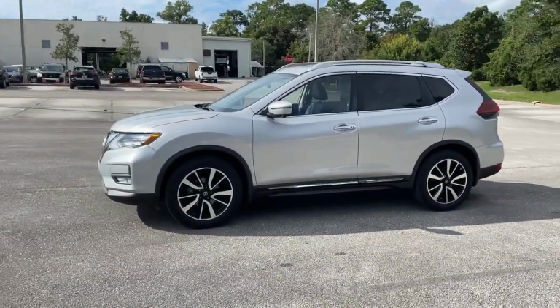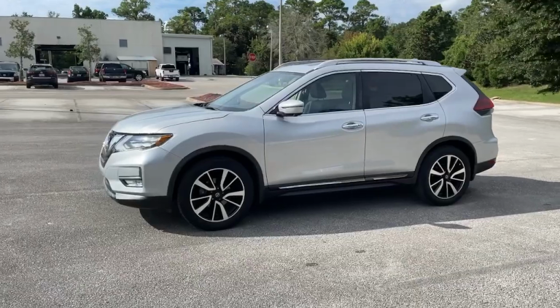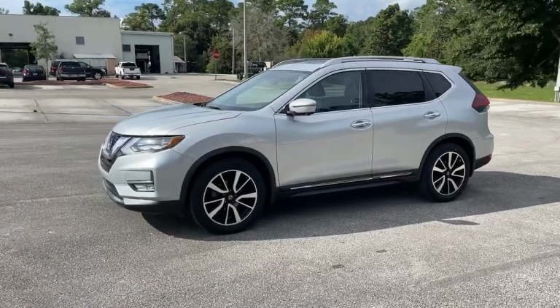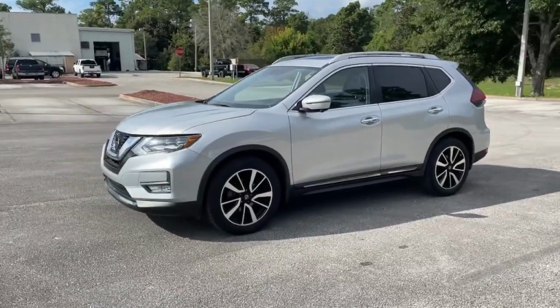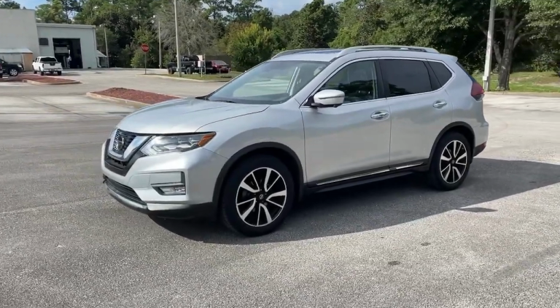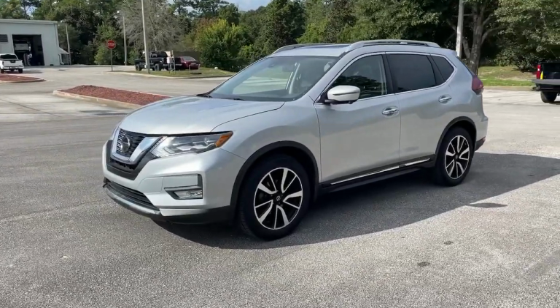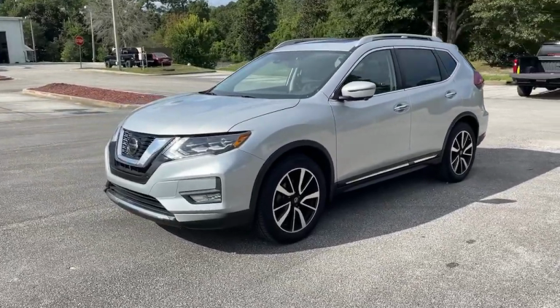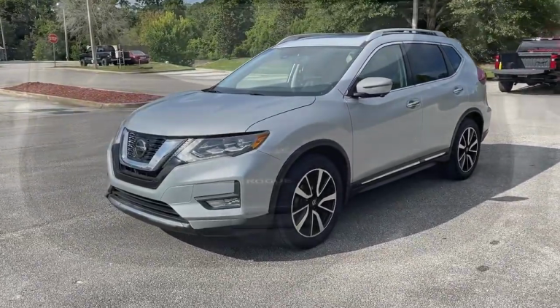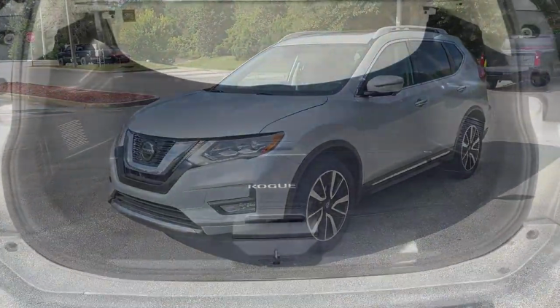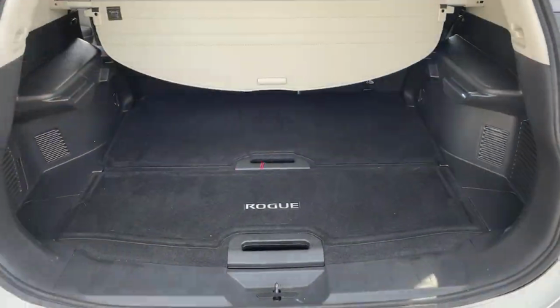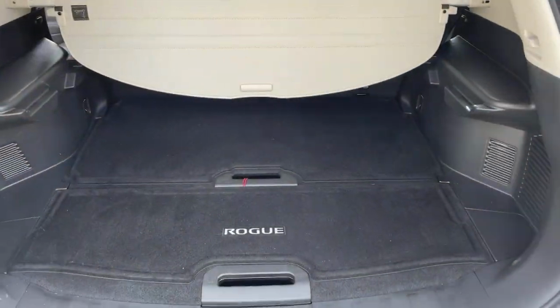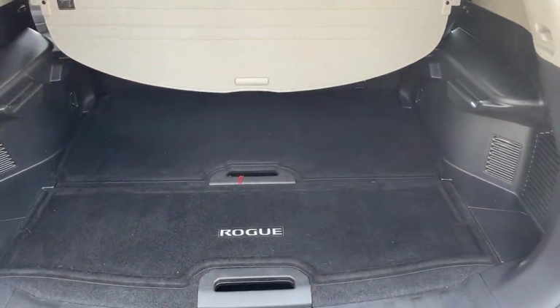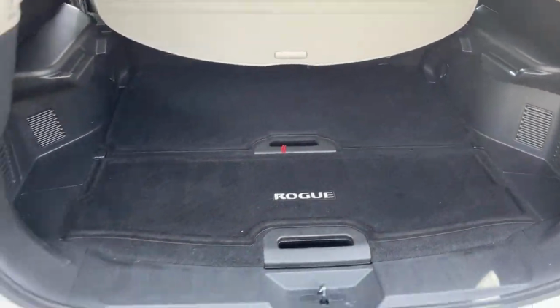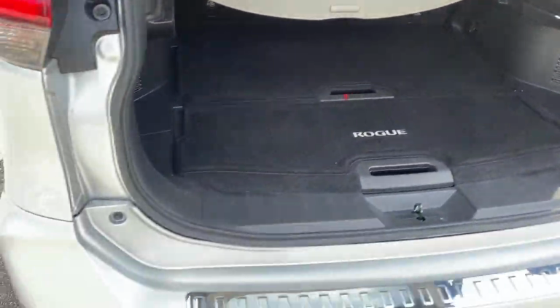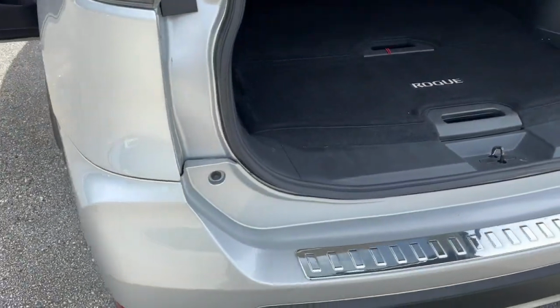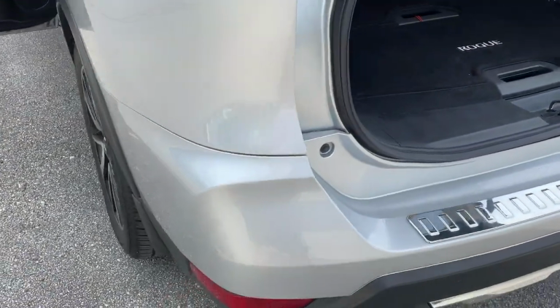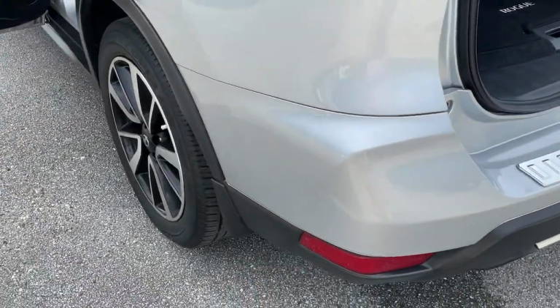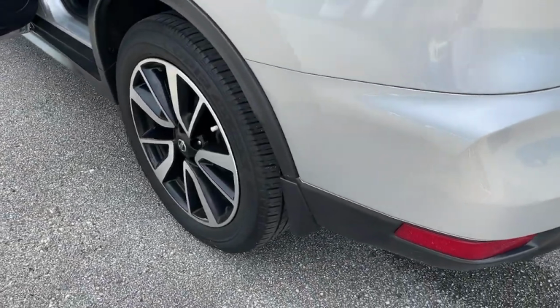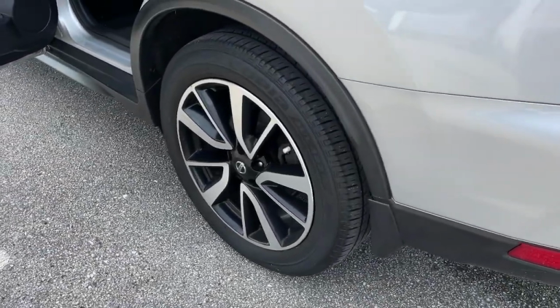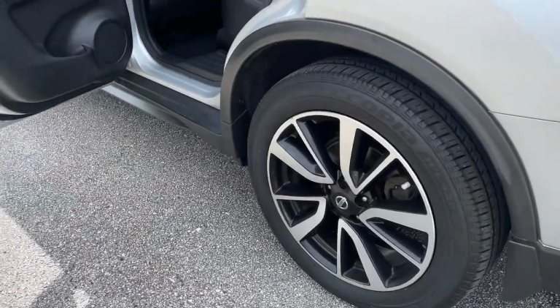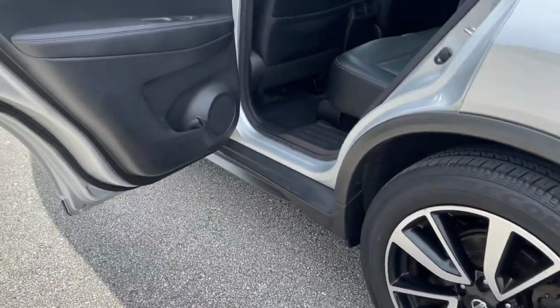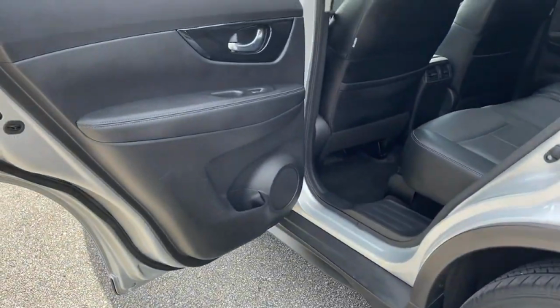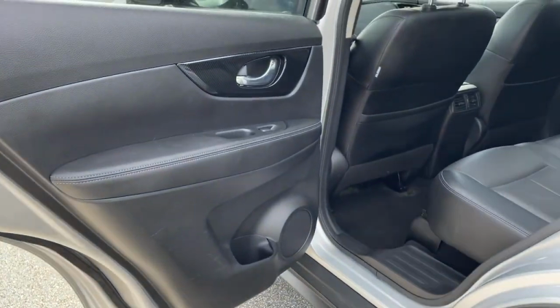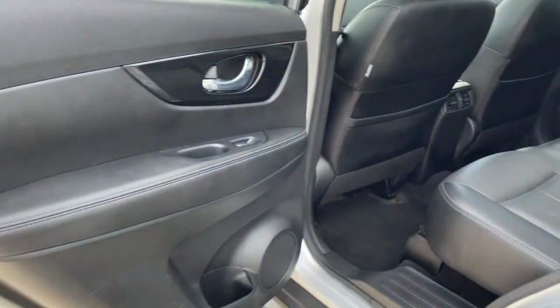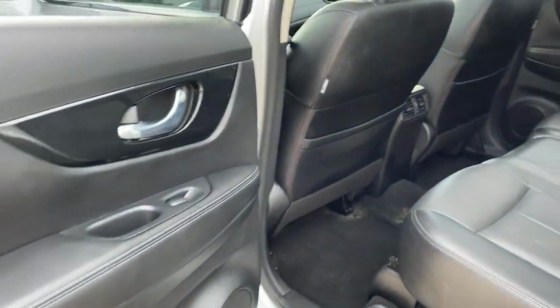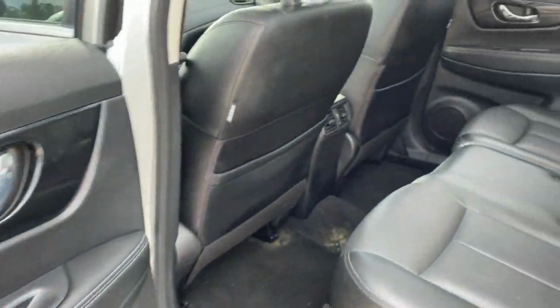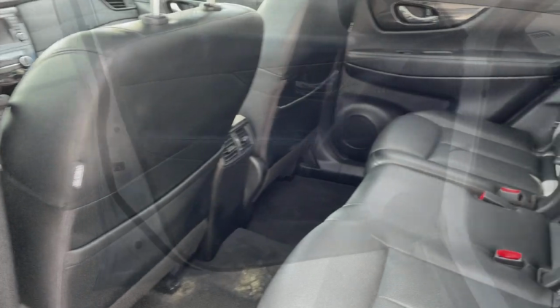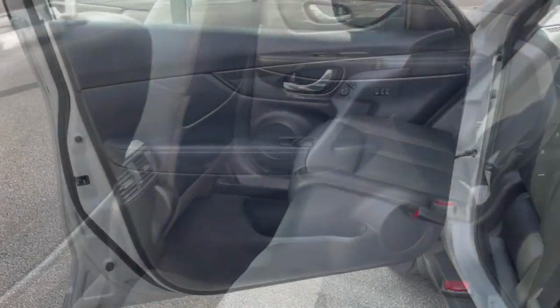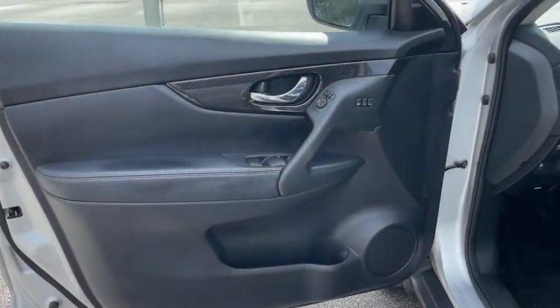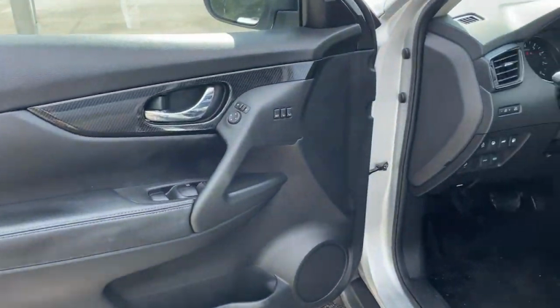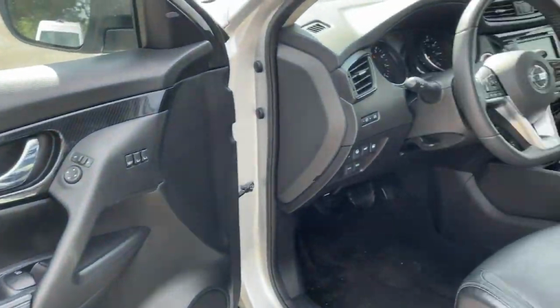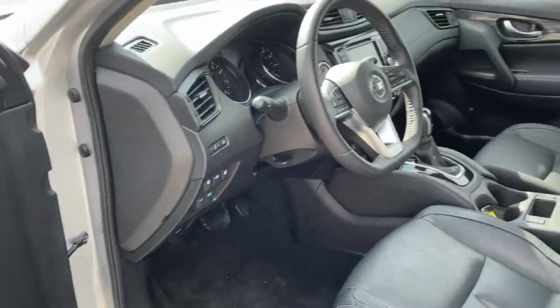Navigation system, keyless entry, heated mirrors, adaptive cruise control, keyless start, remote engine start, satellite radio, premium sound system, fog lamps, and power lift gate.